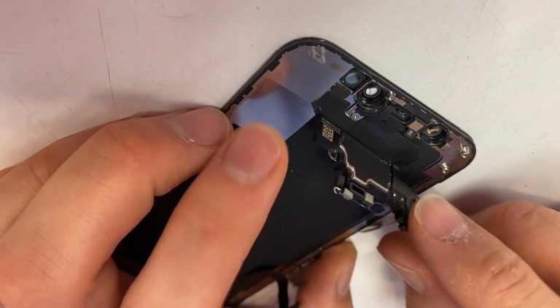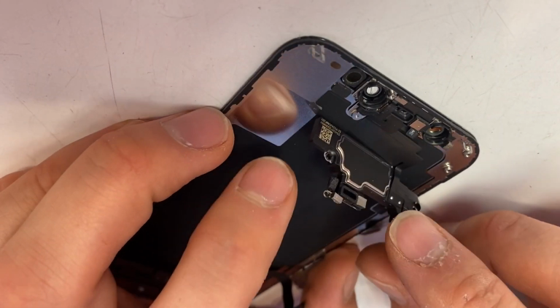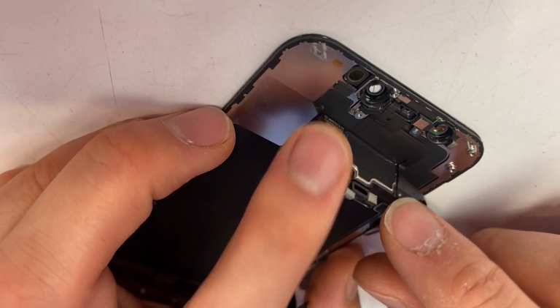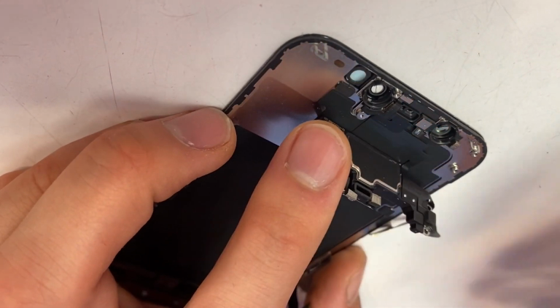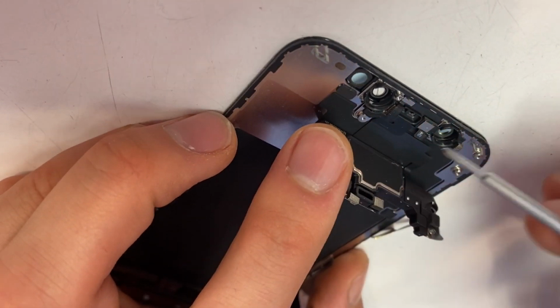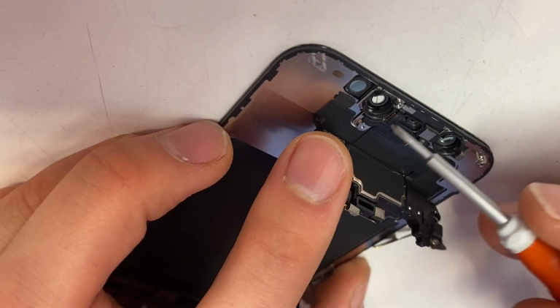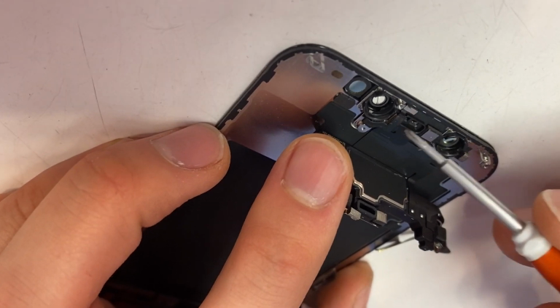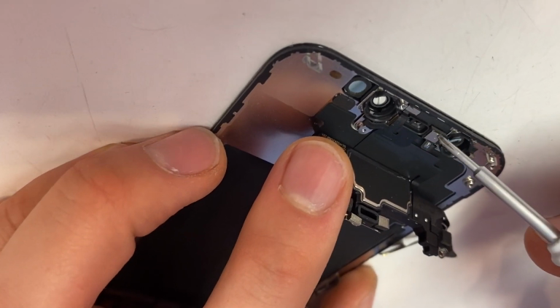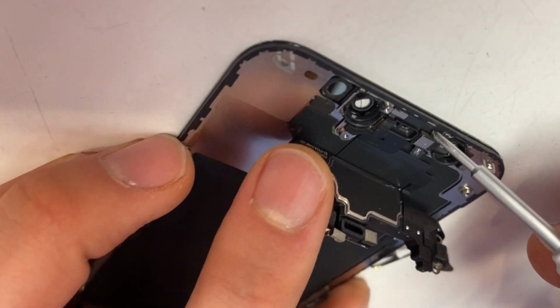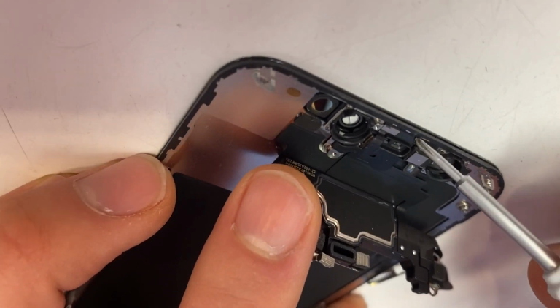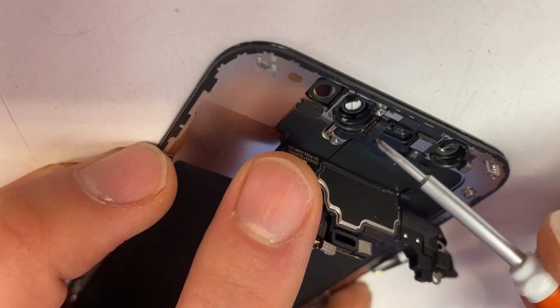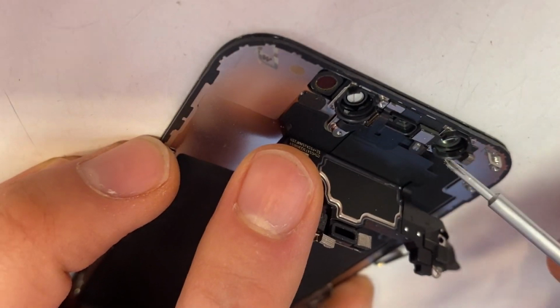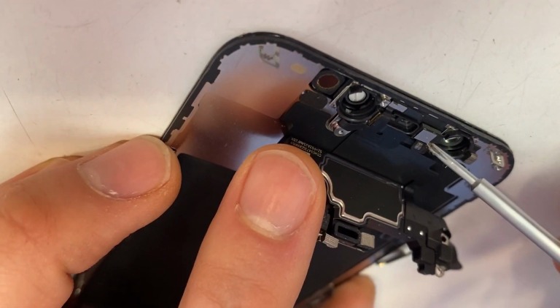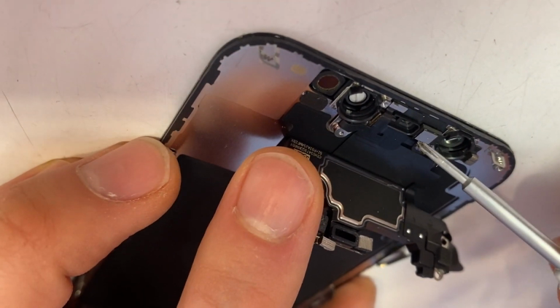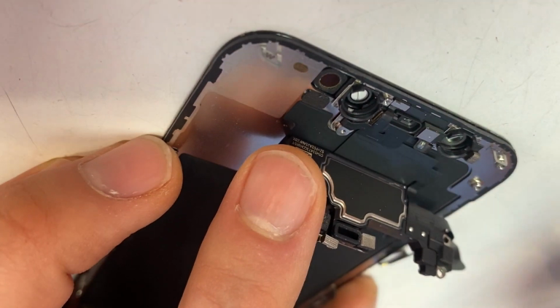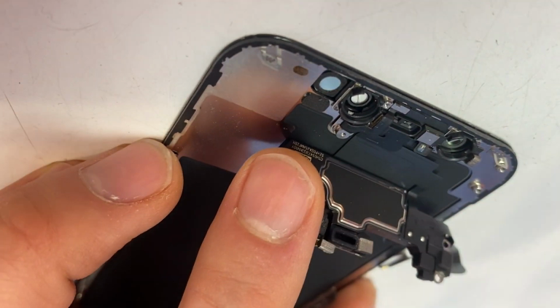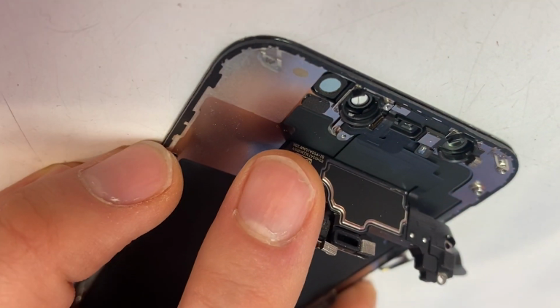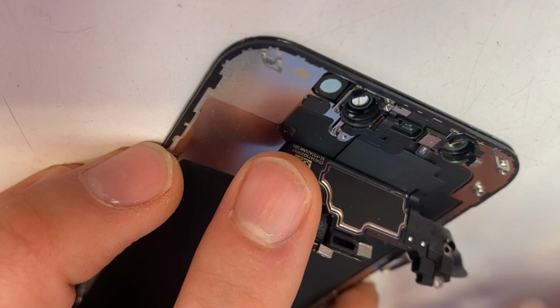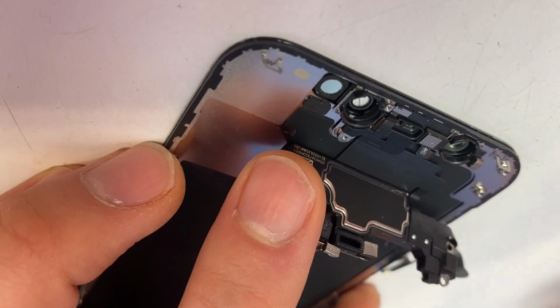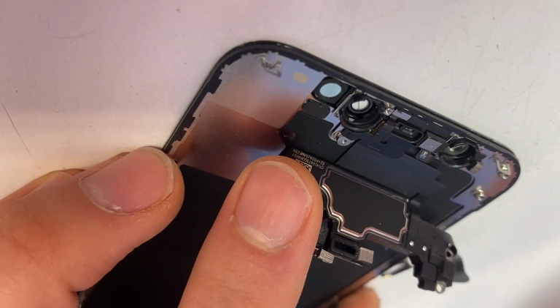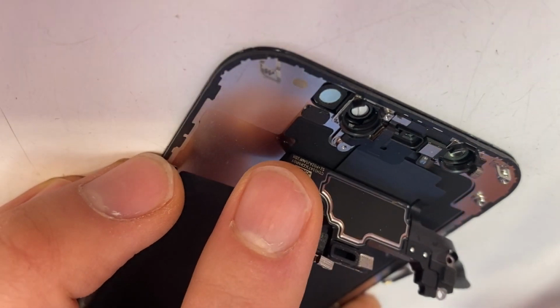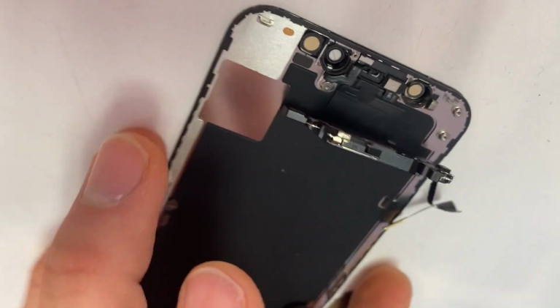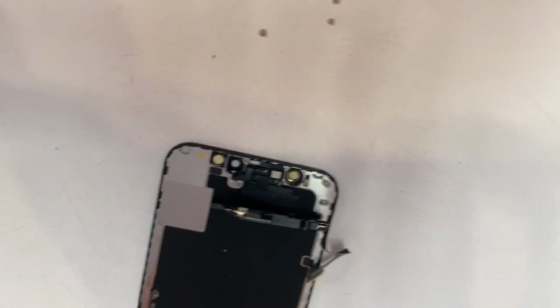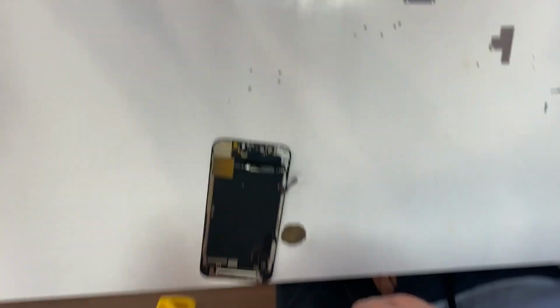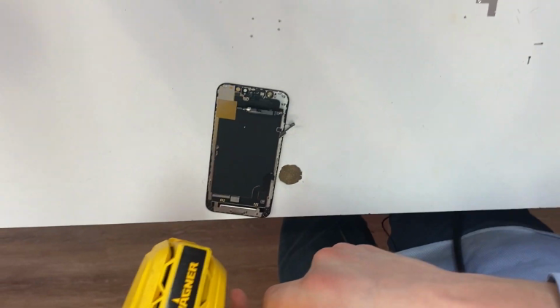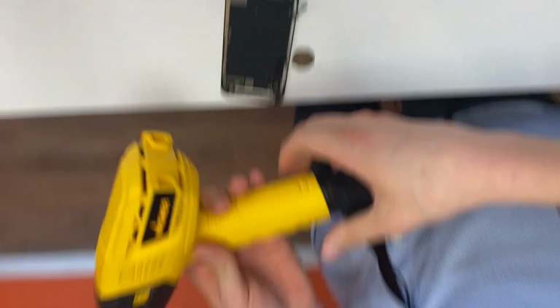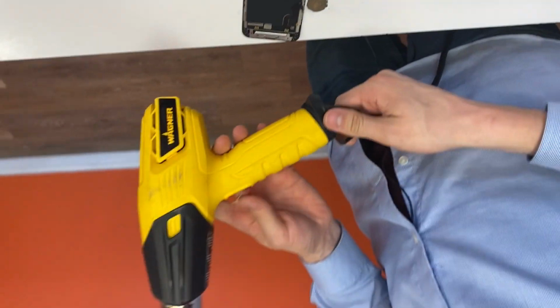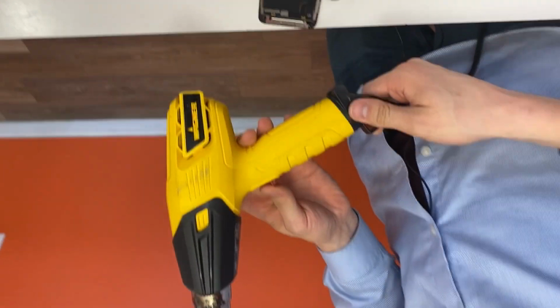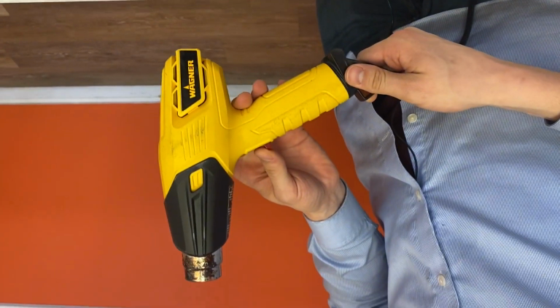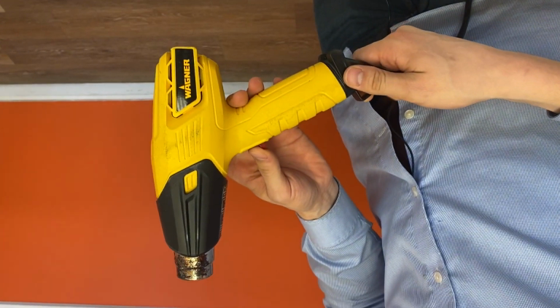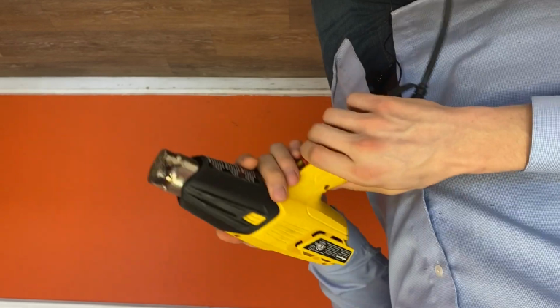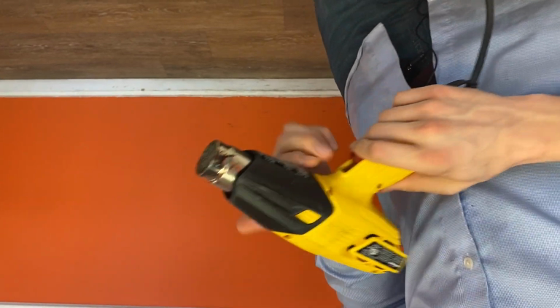The earpiece bends up, but there are some wires here. We're going to have to use some heat to melt the glue, and then the pry tool to carefully remove it. I use this heat gun you can get at any Home Depot — it's only about $30.